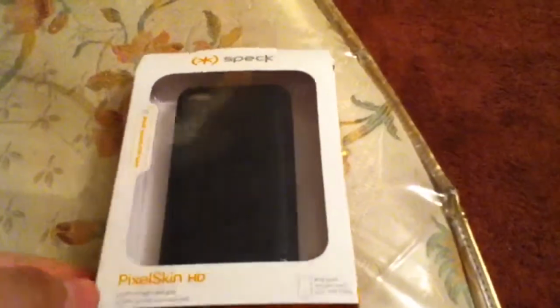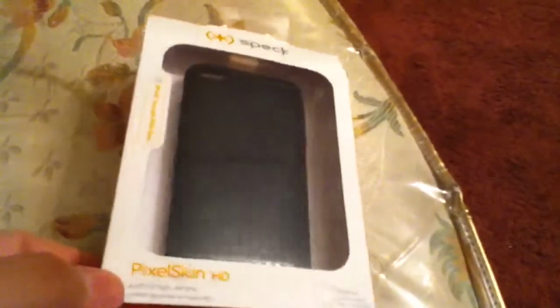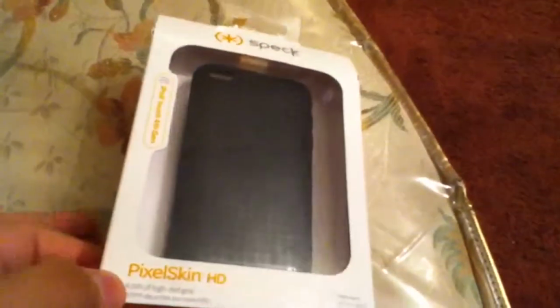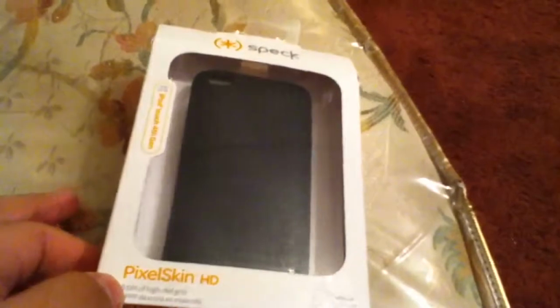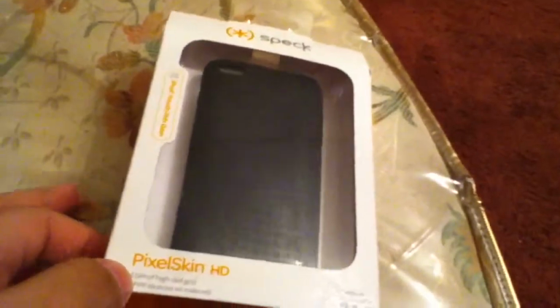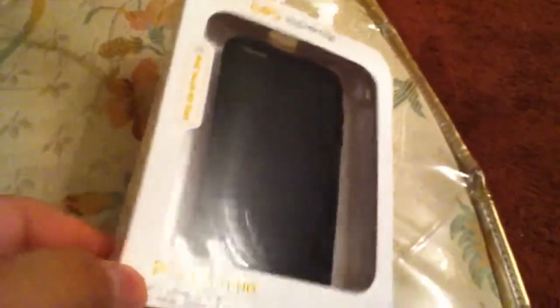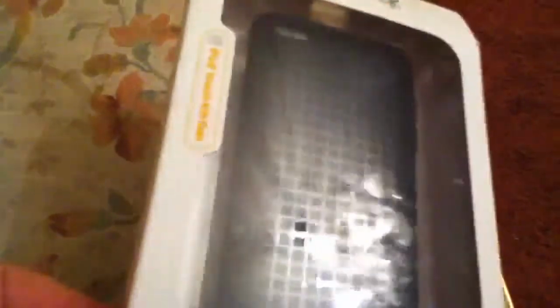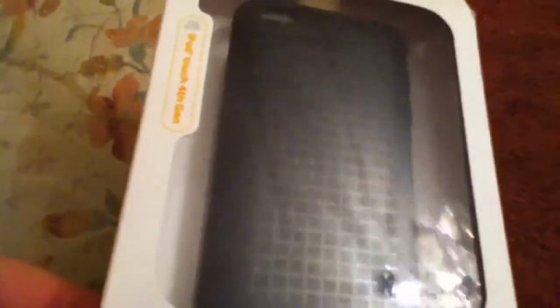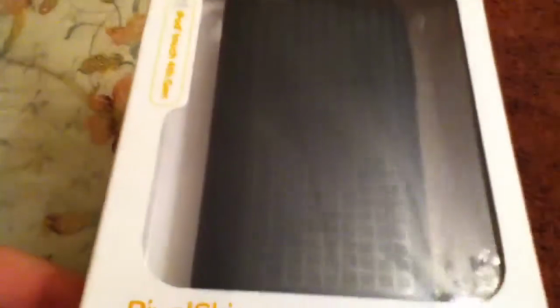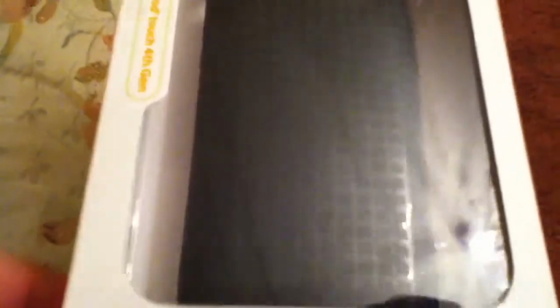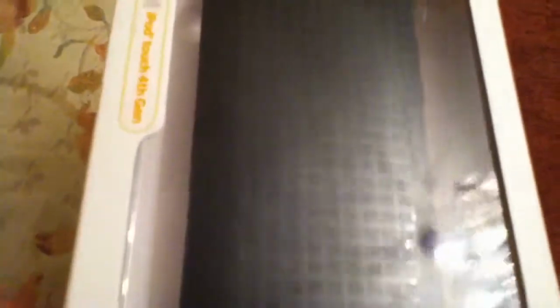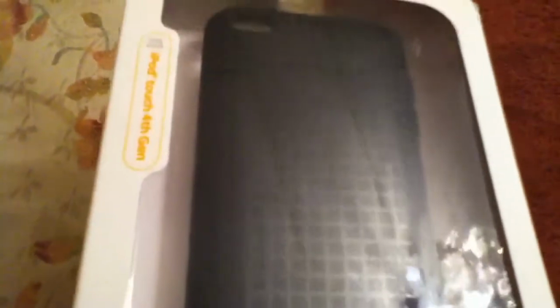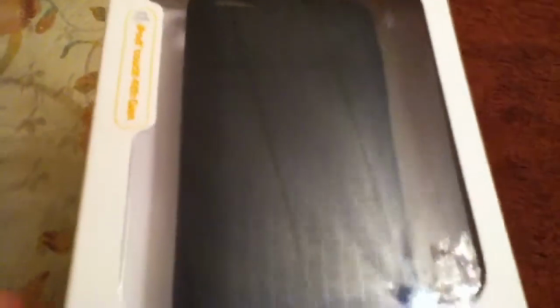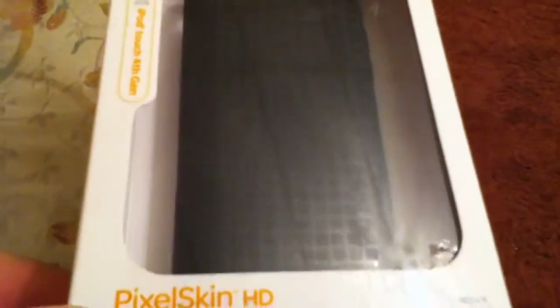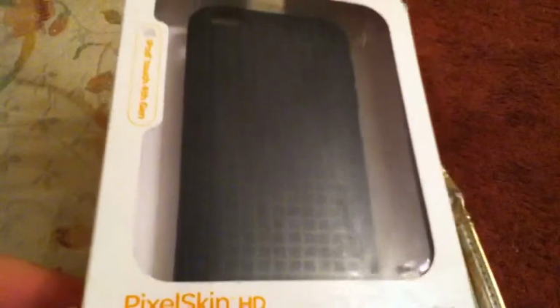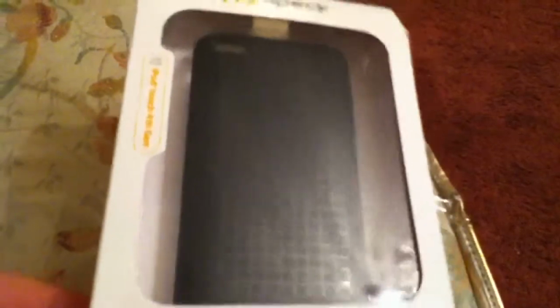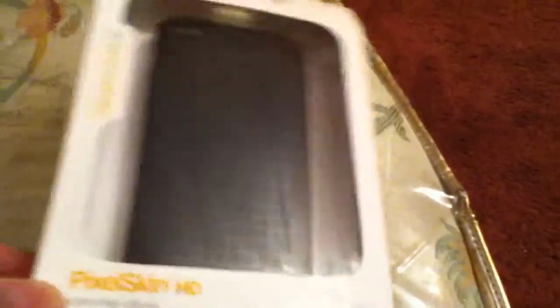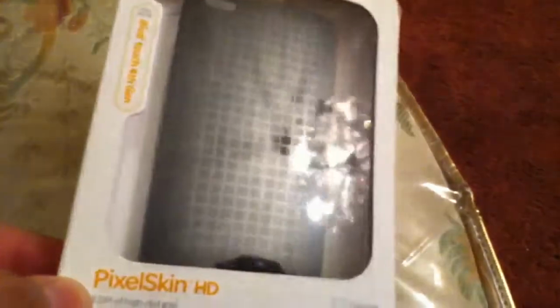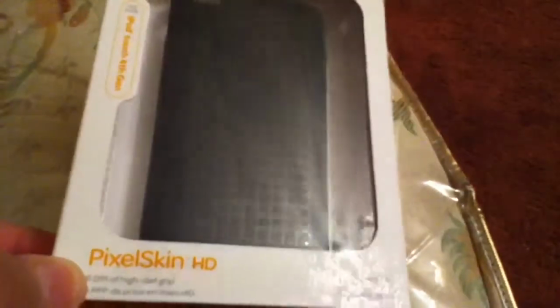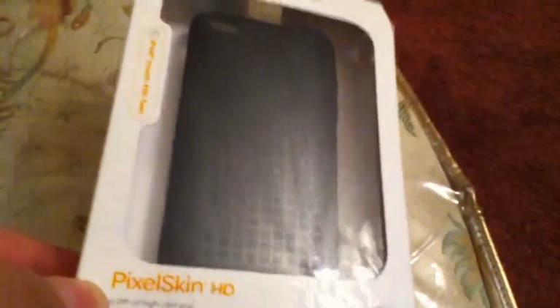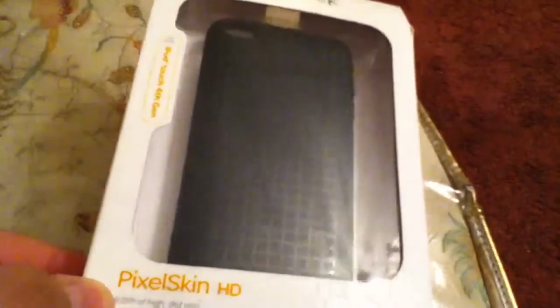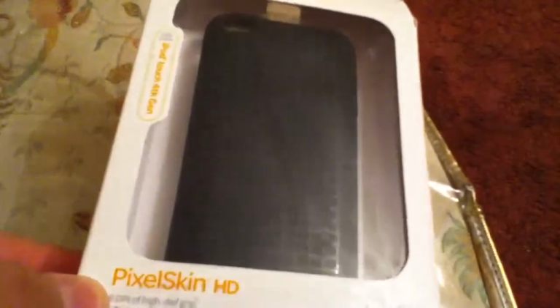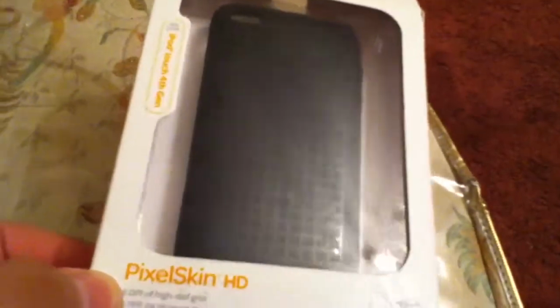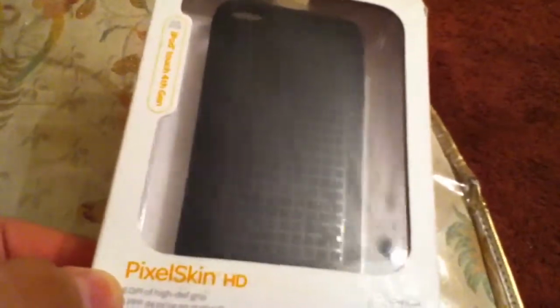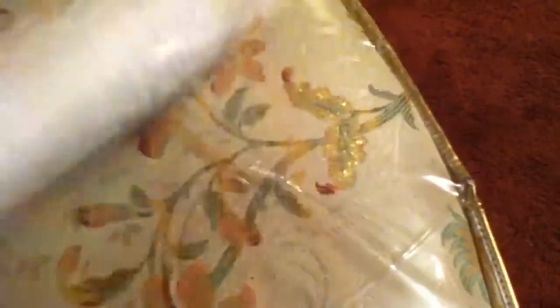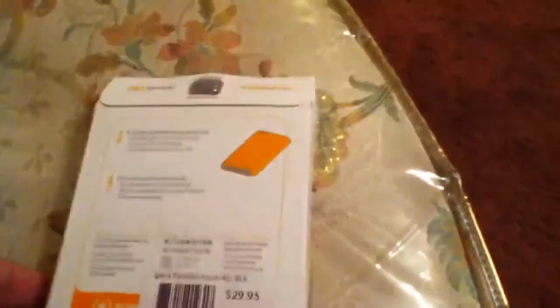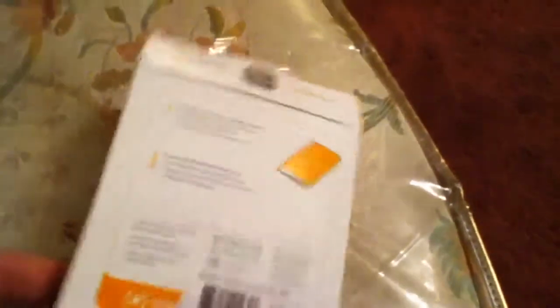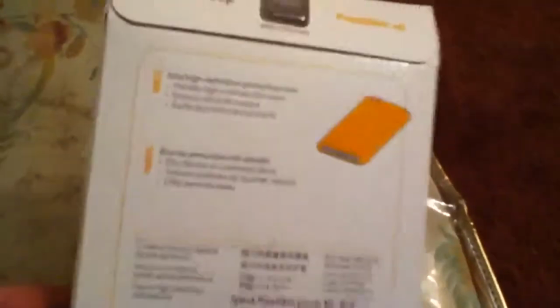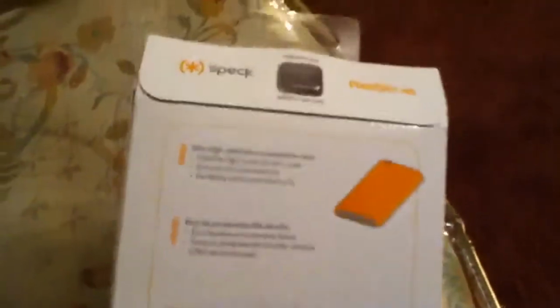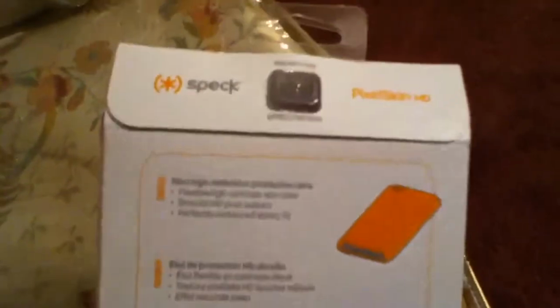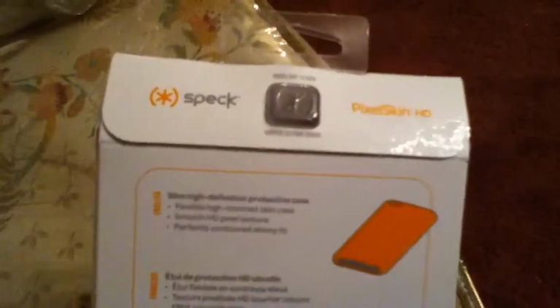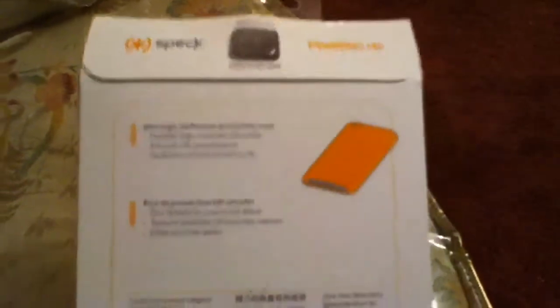They have one that is kind of bigger, where you can see the pixels in the back — like those squares look a bit bigger. I got this HD one because it looks a little better with the smaller pixels.